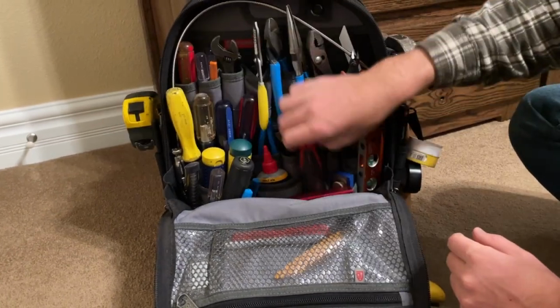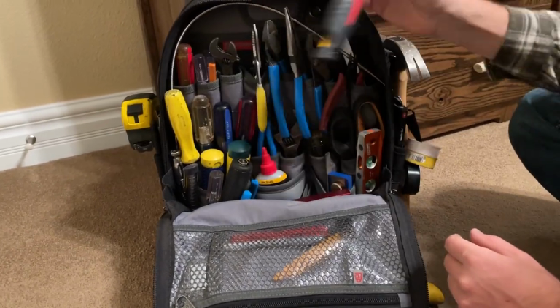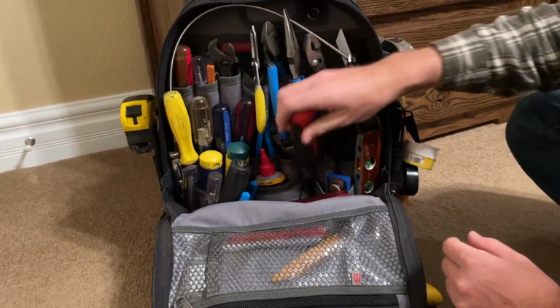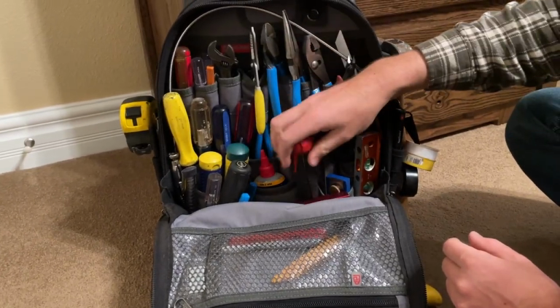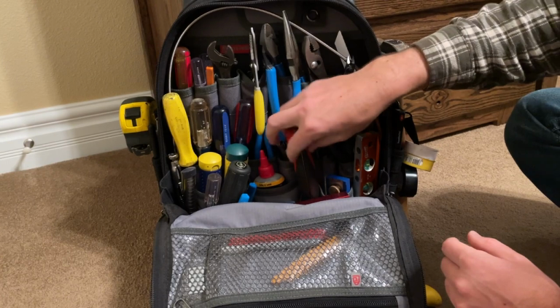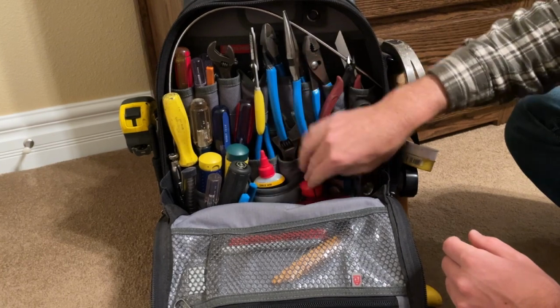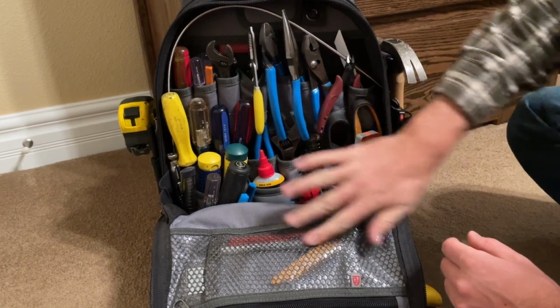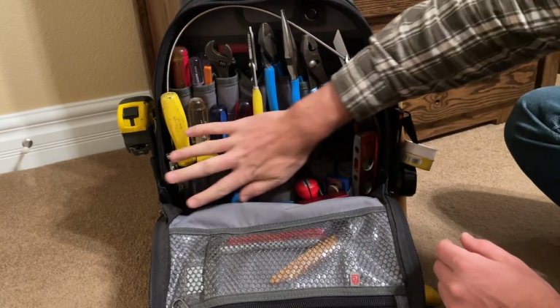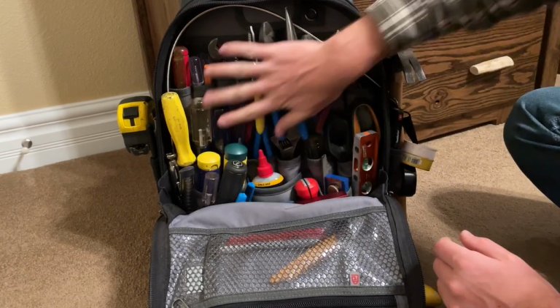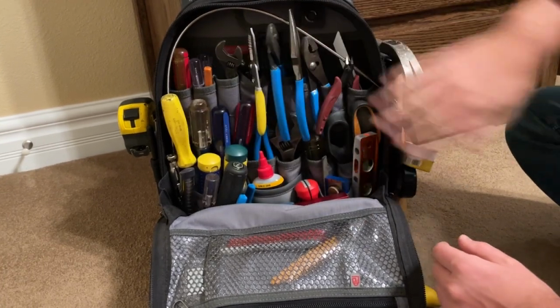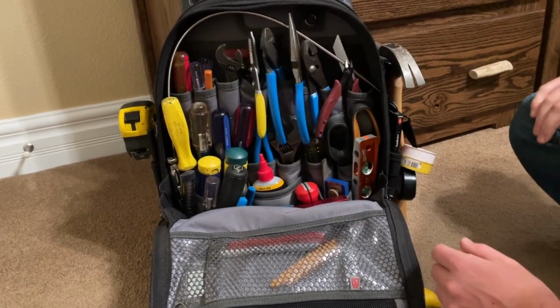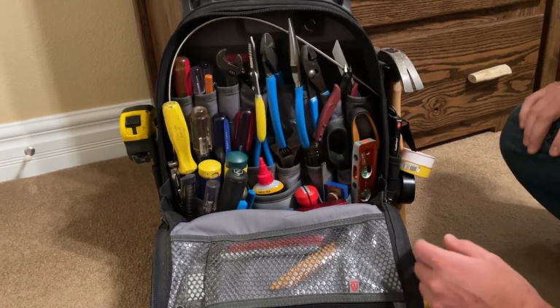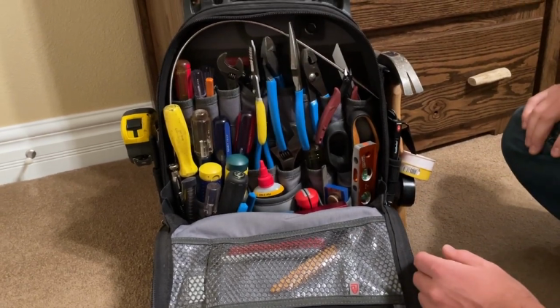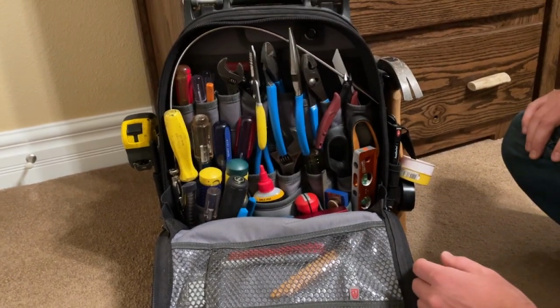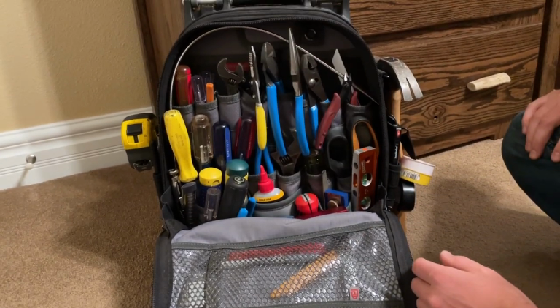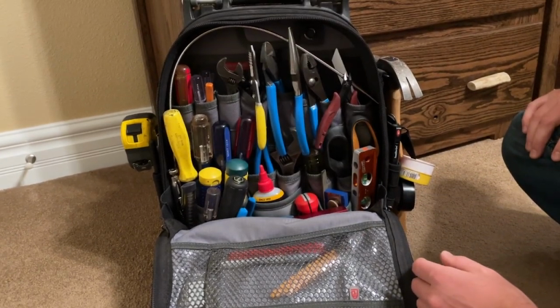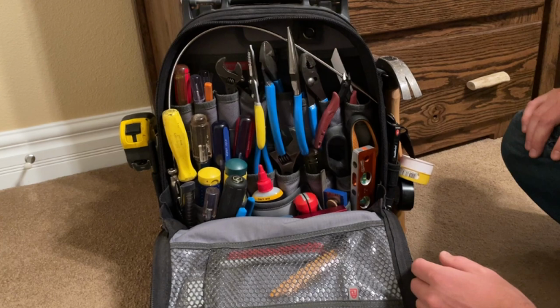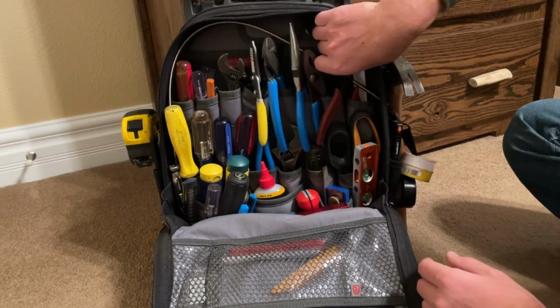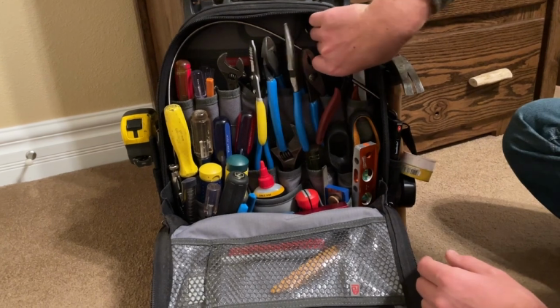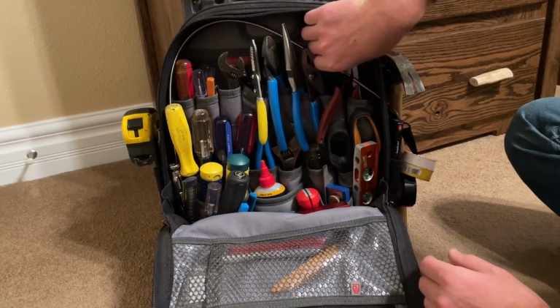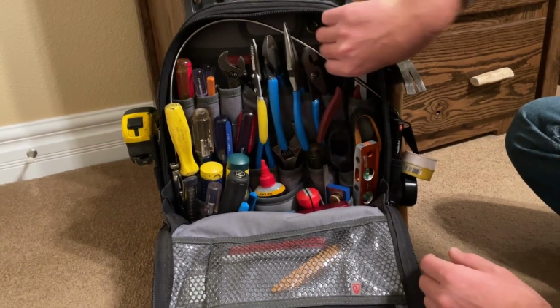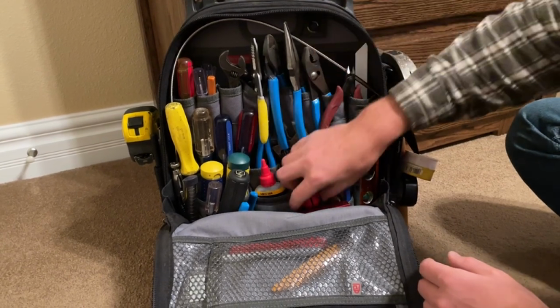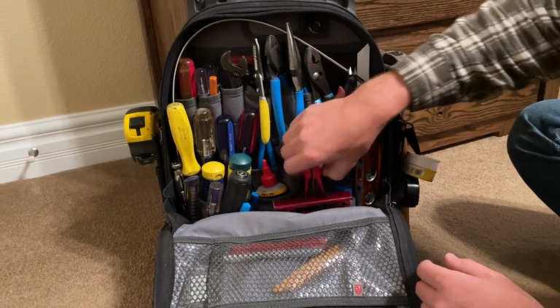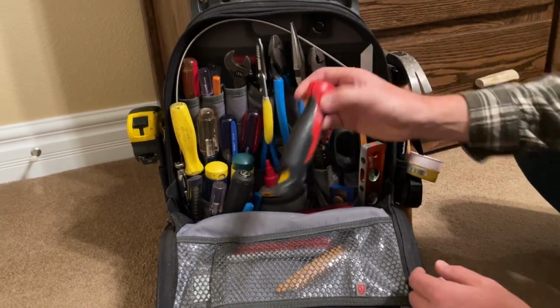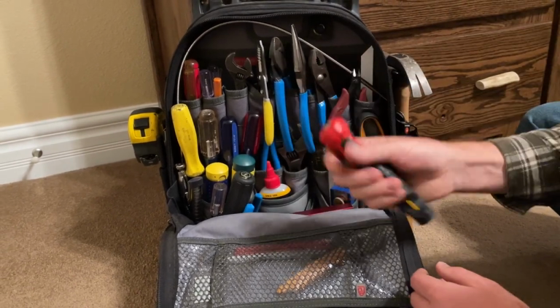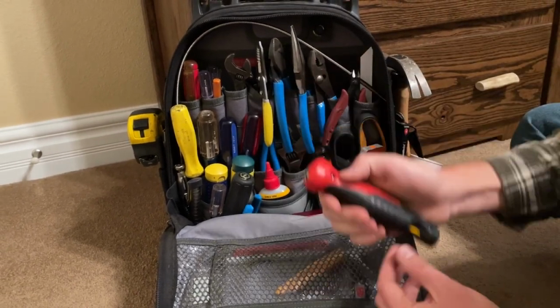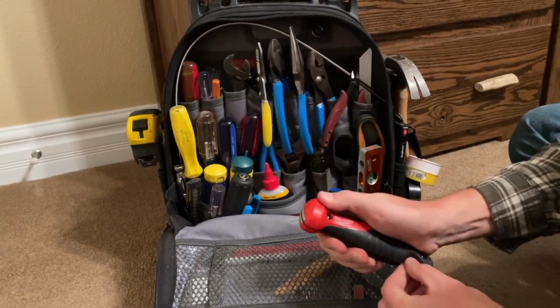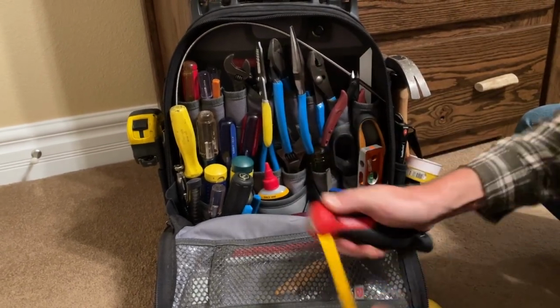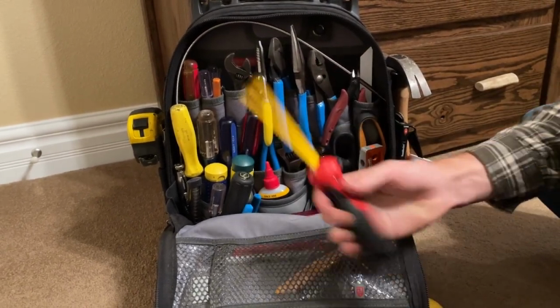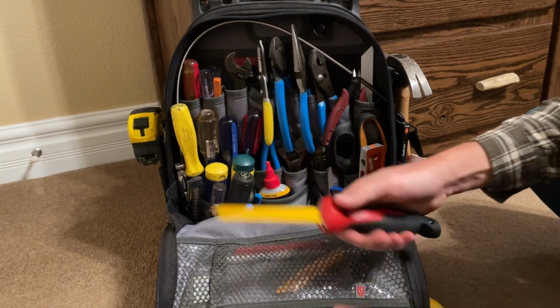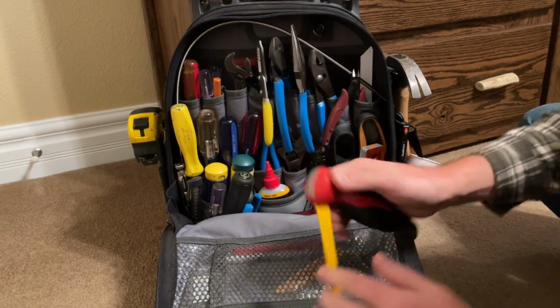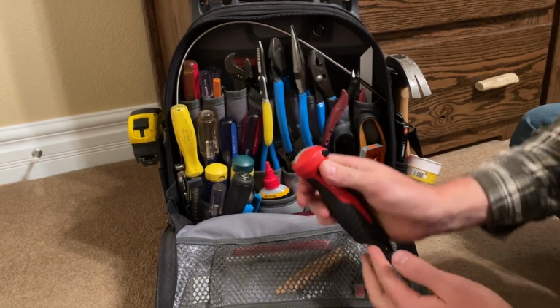This thing has won a spot in my service bag. The weight of it and the room in this bag is precious to me because it gets heavy carrying around everything, so every tool I carry in here has to win a spot — and this one is keeping its spot.